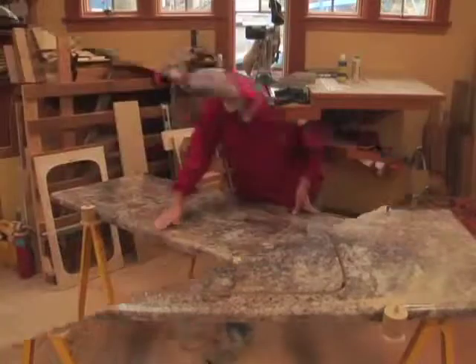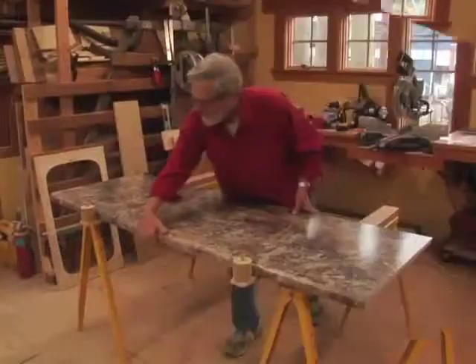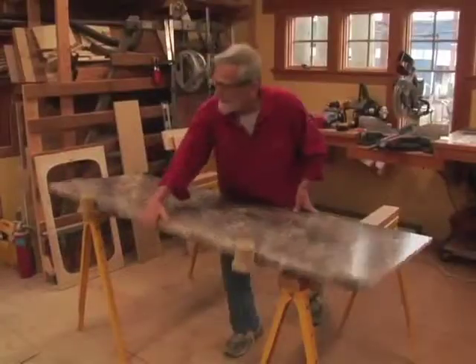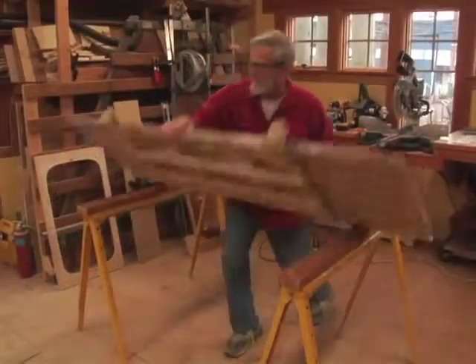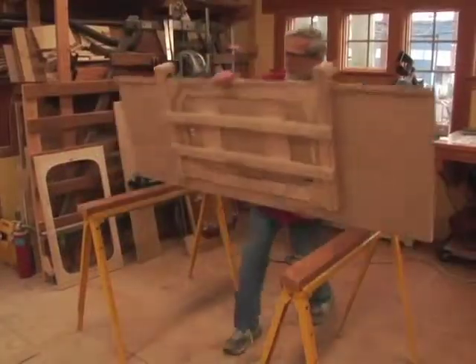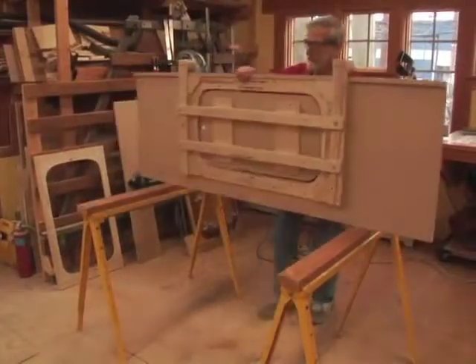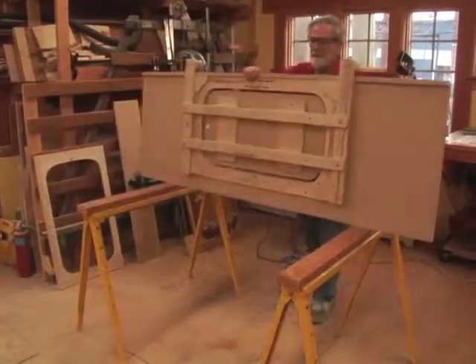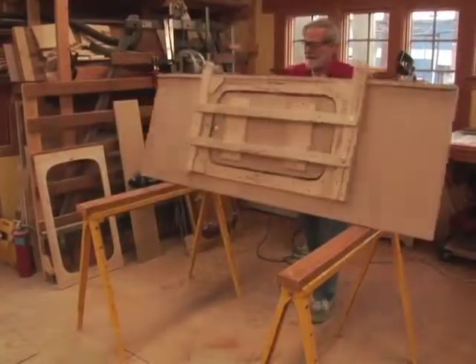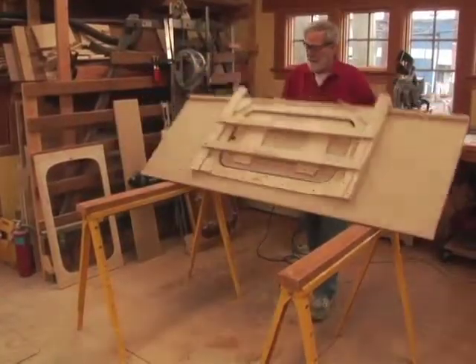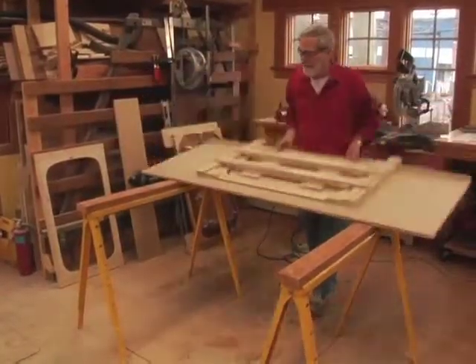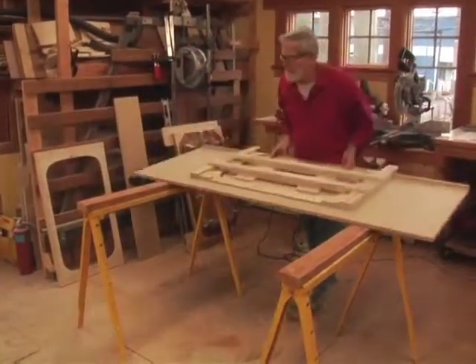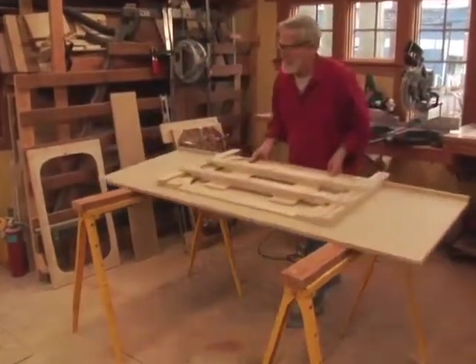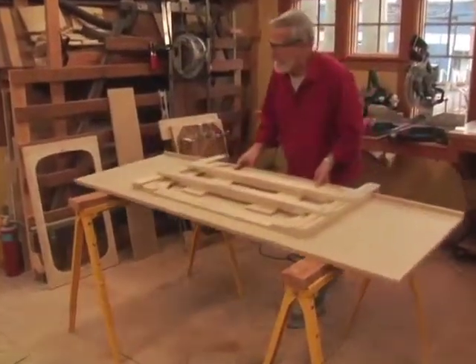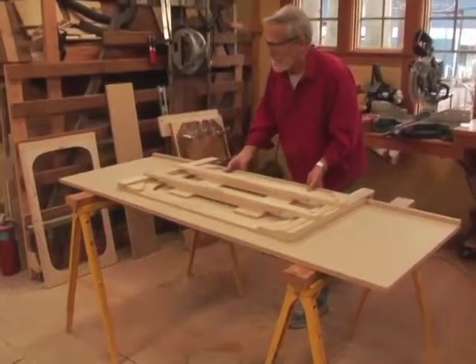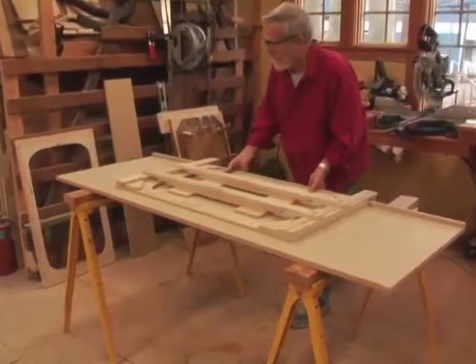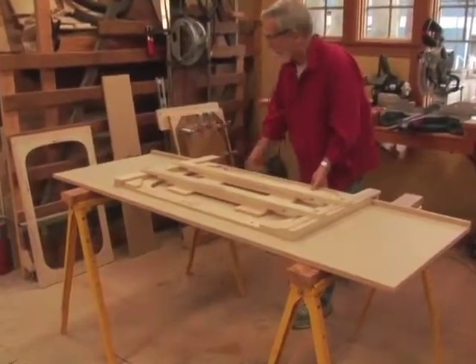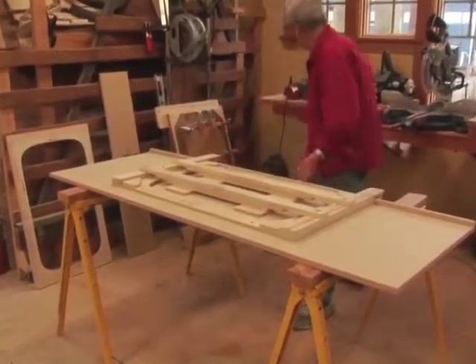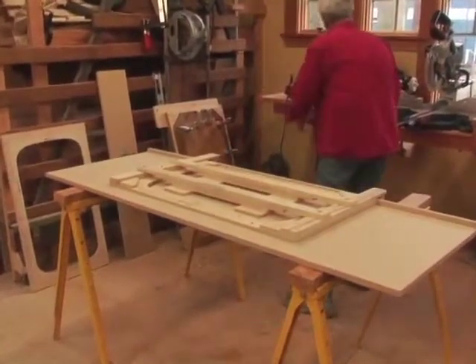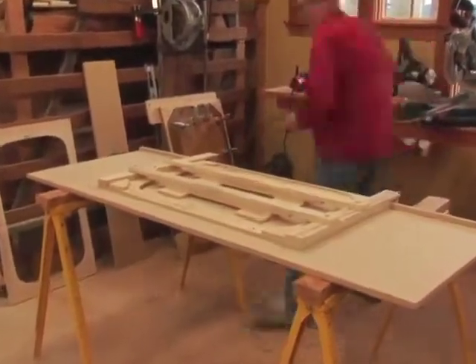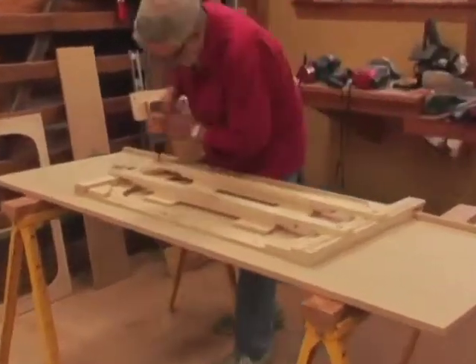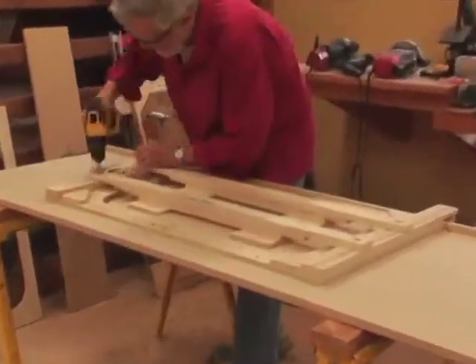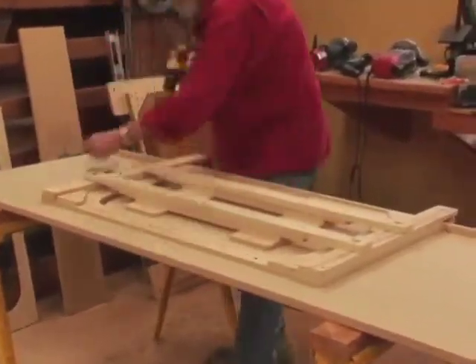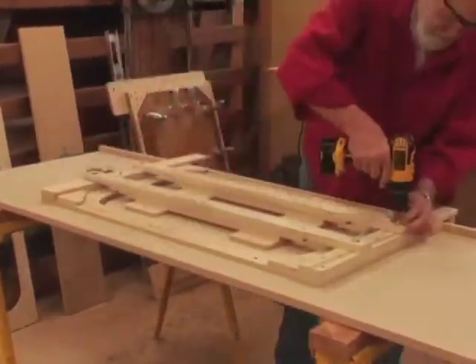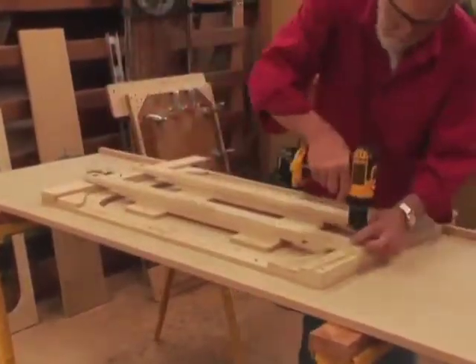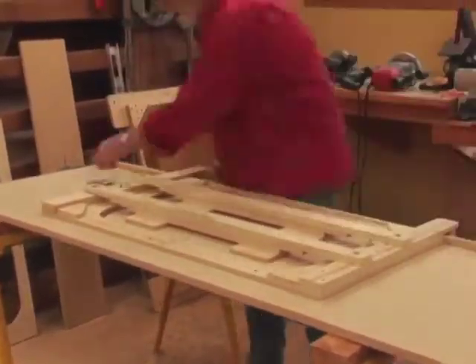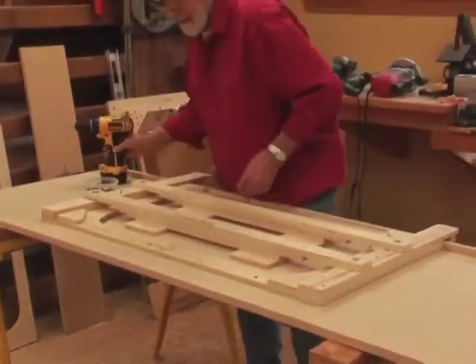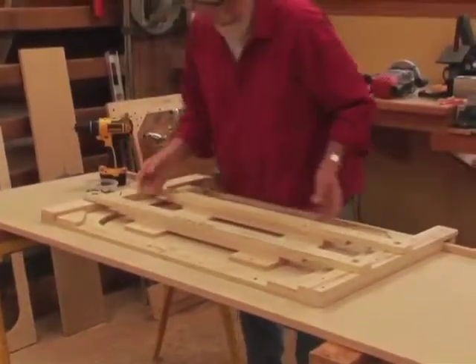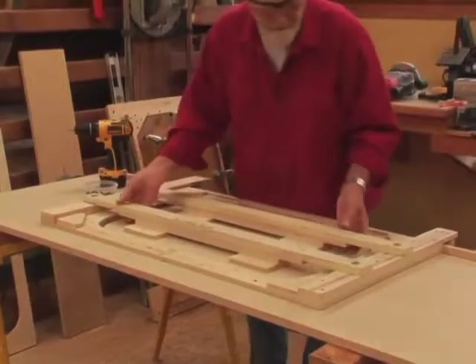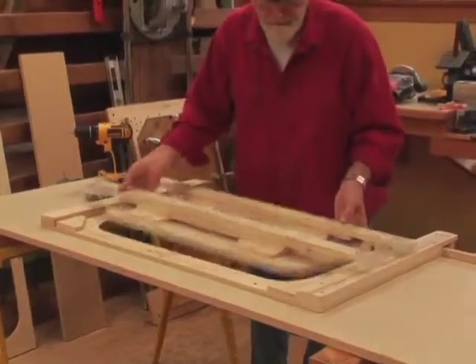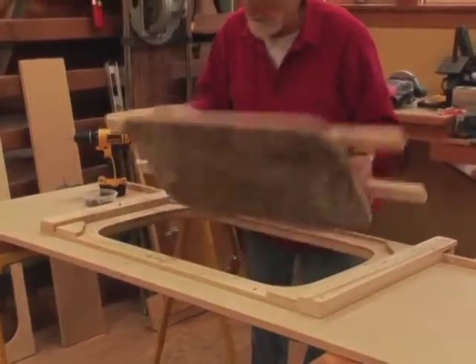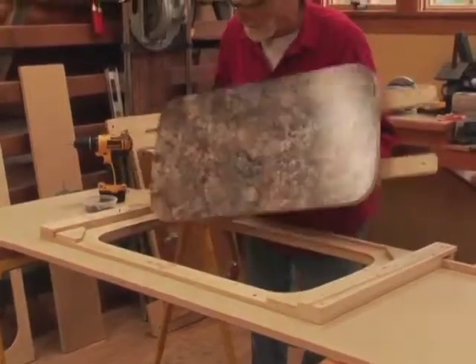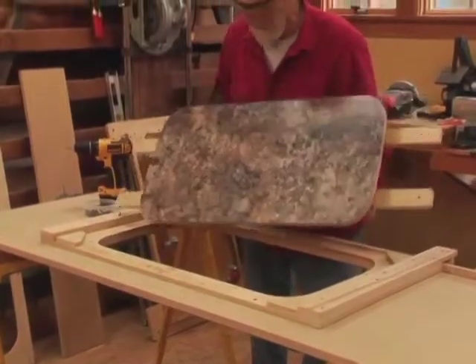We have developed a tooling kit that is inexpensive and can be tooled to fit a variety of sink options. After the routing process, the routing jig and the center support jig are removed.